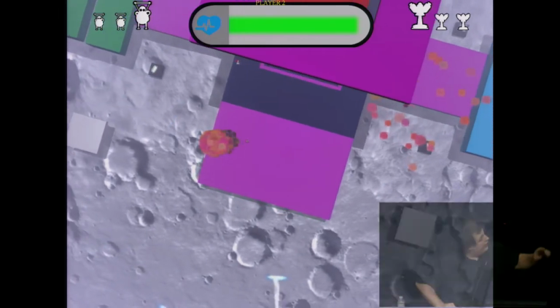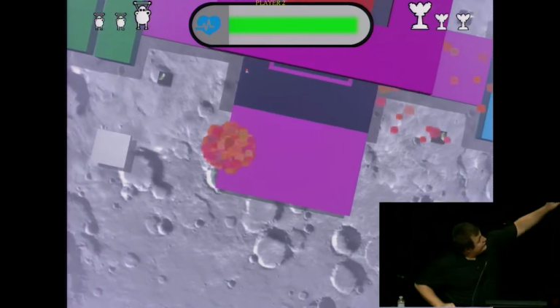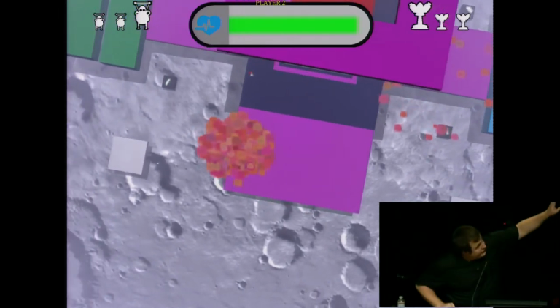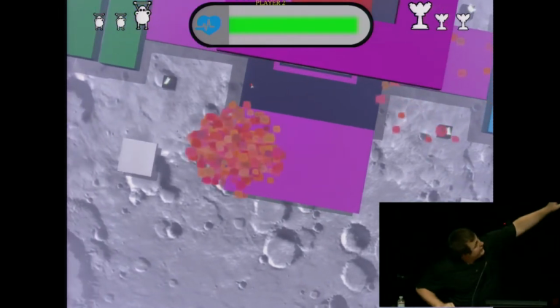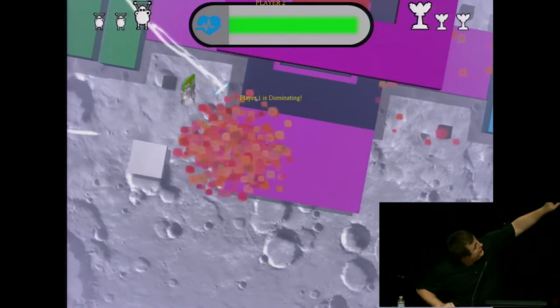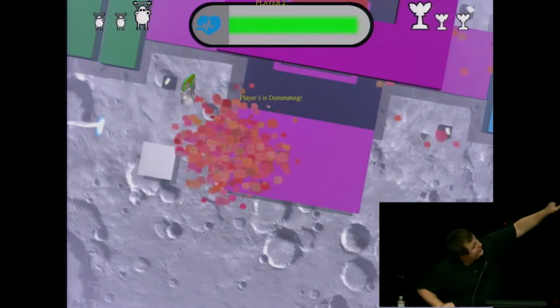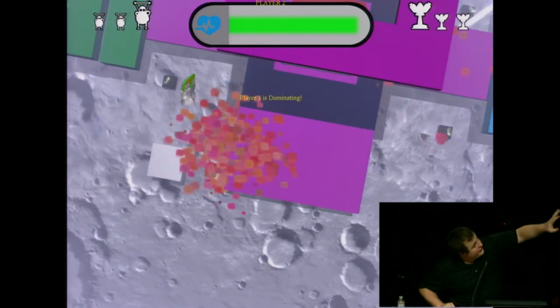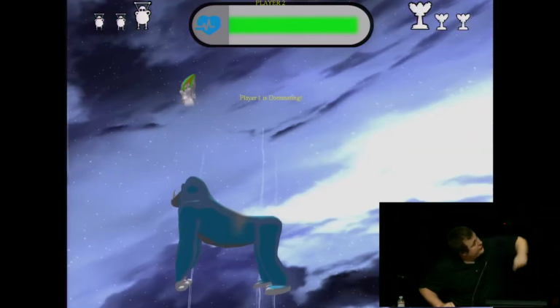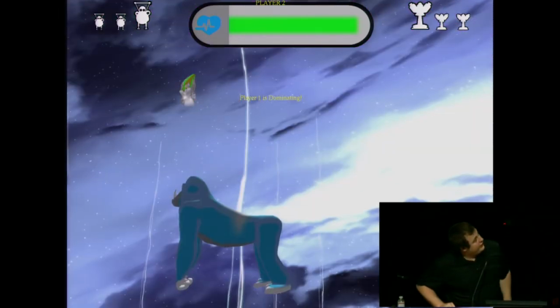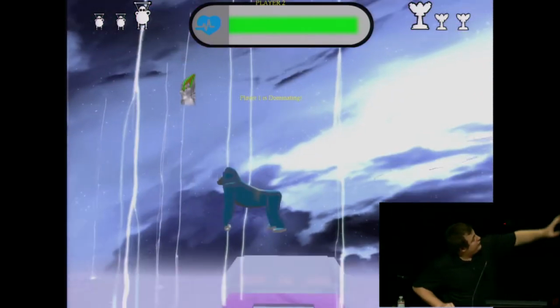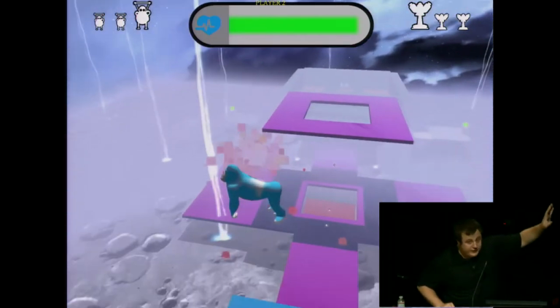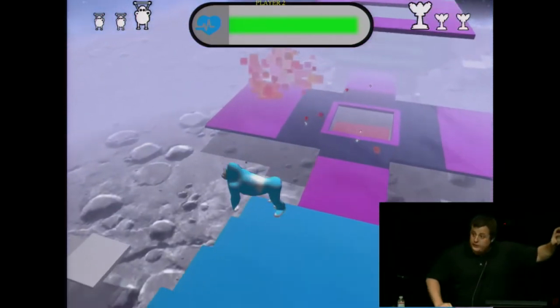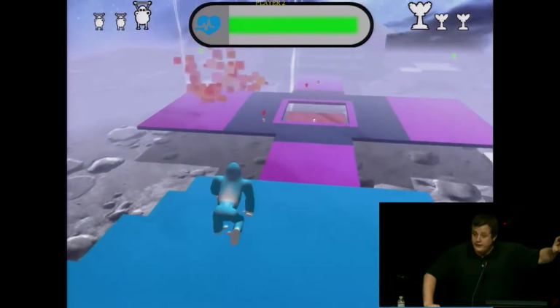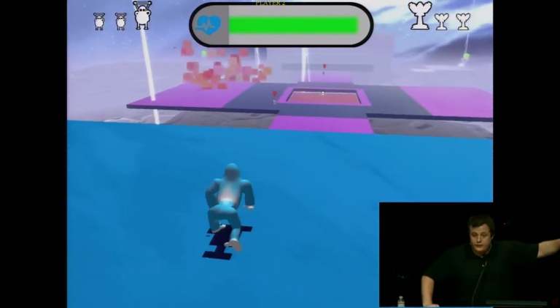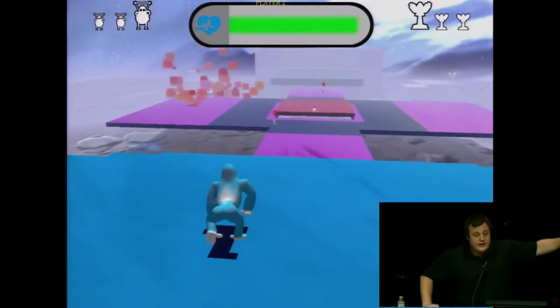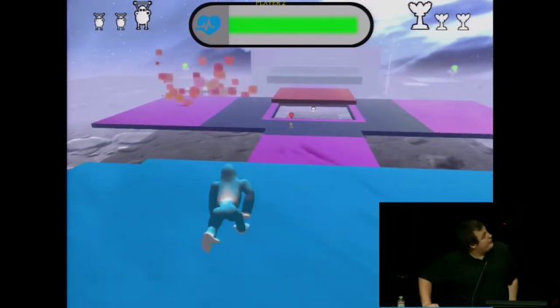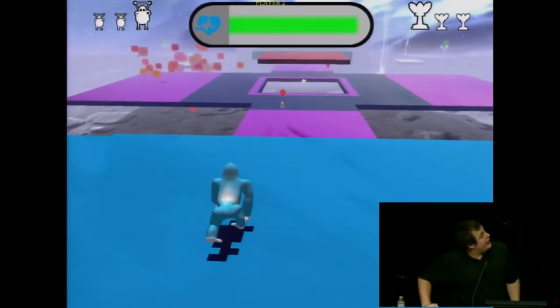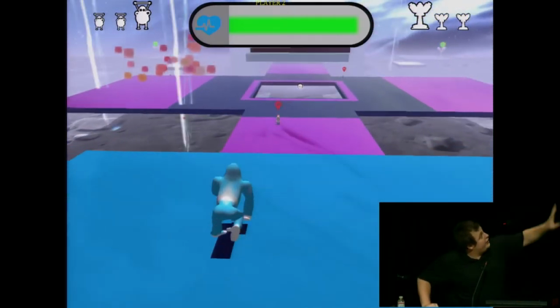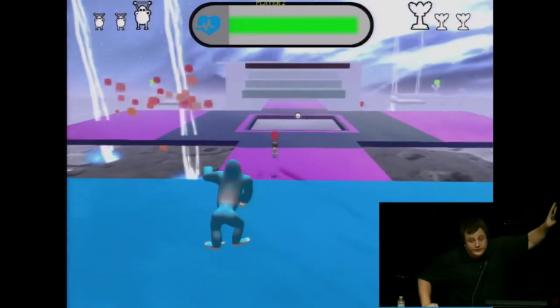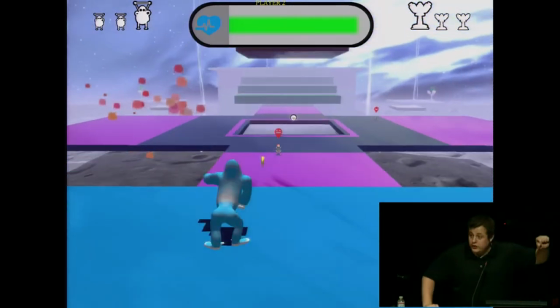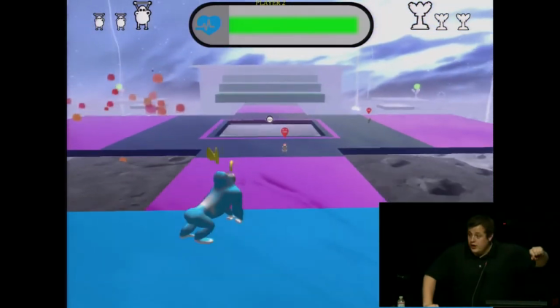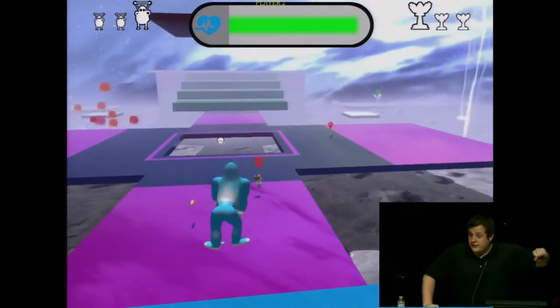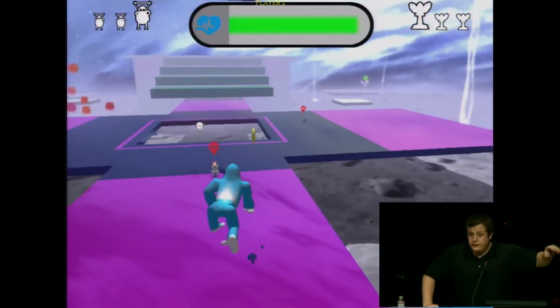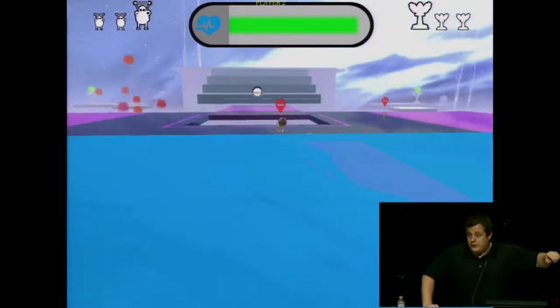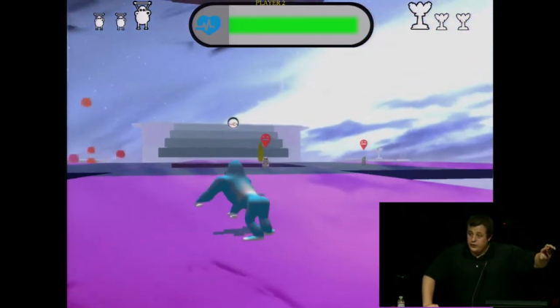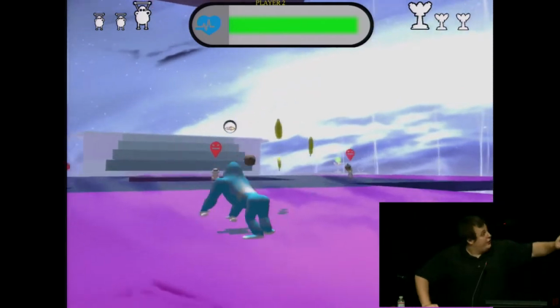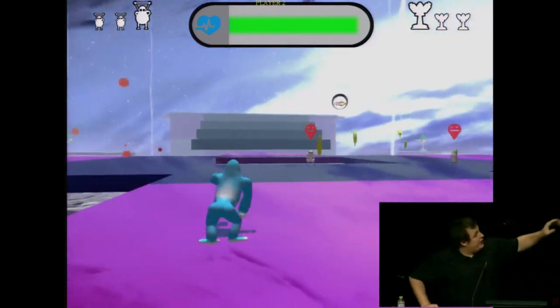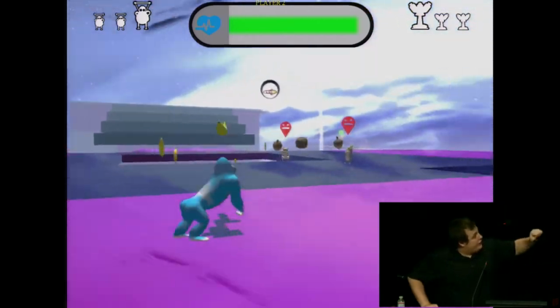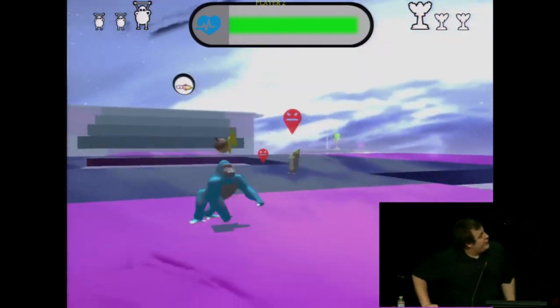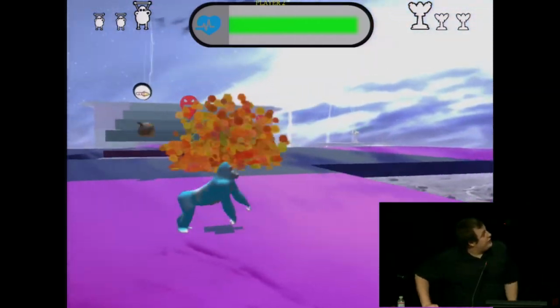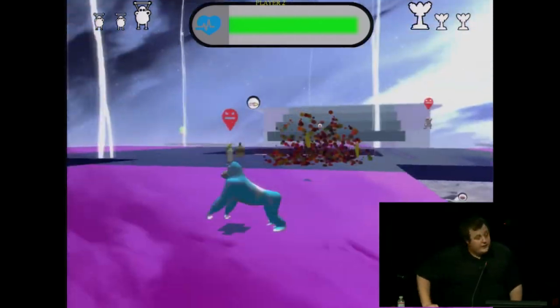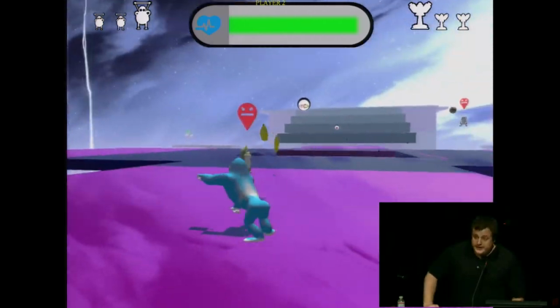Just to go over the UI: the icons on the left and right at the top are the towers that are left. The main tower is the big icon and the smaller icons are the two little towers, so you'll be unable to damage the bigger tower.